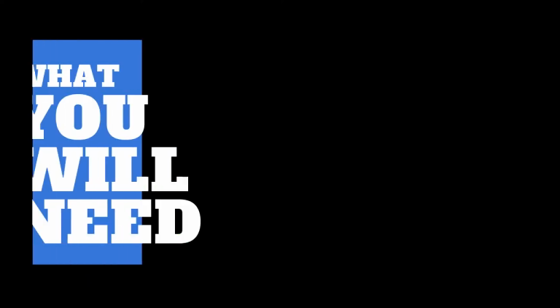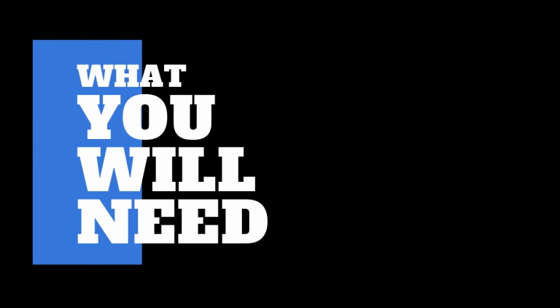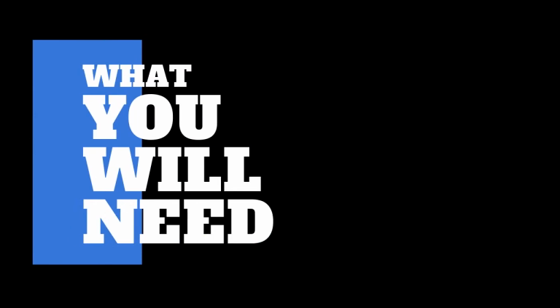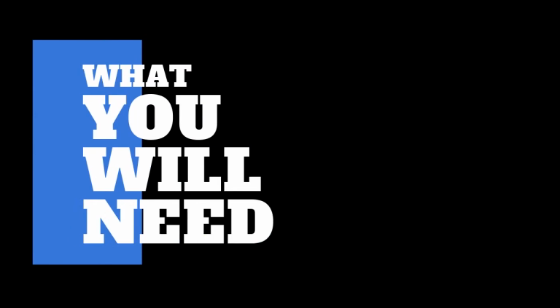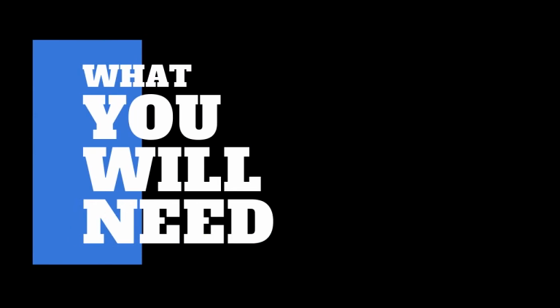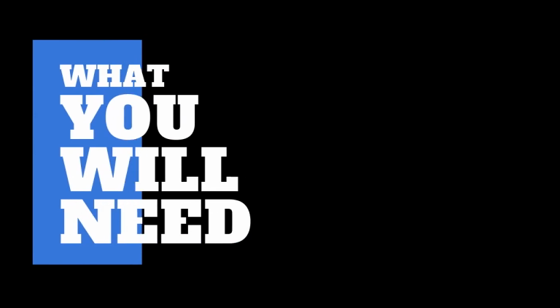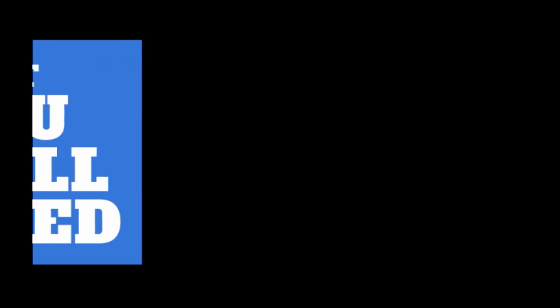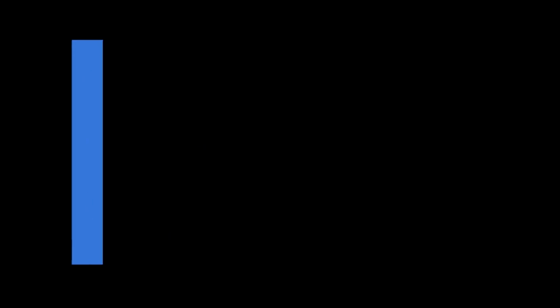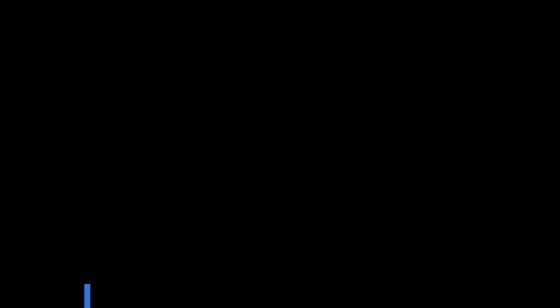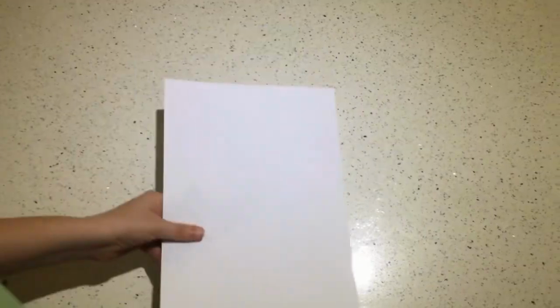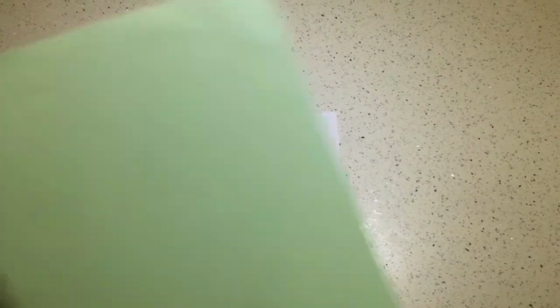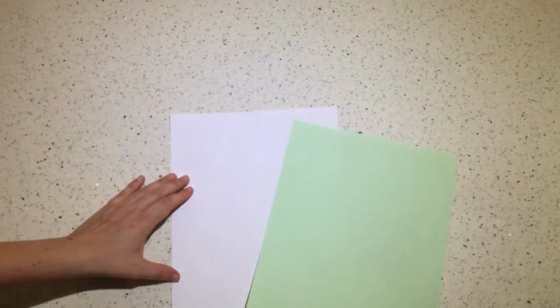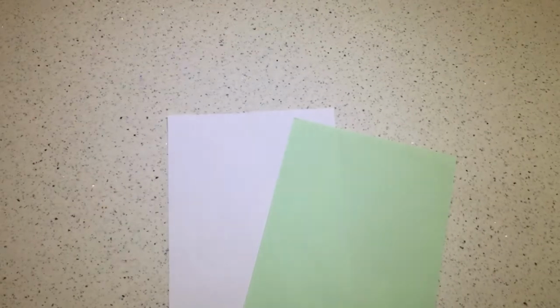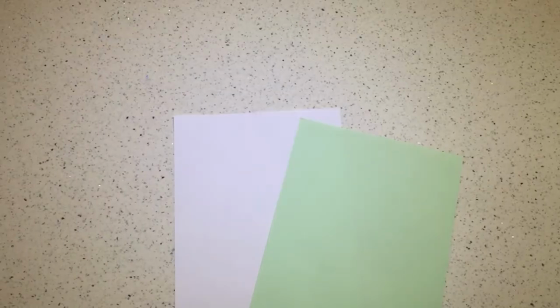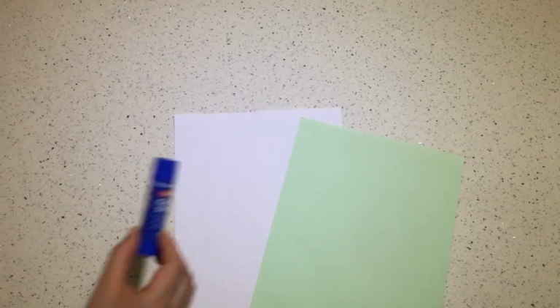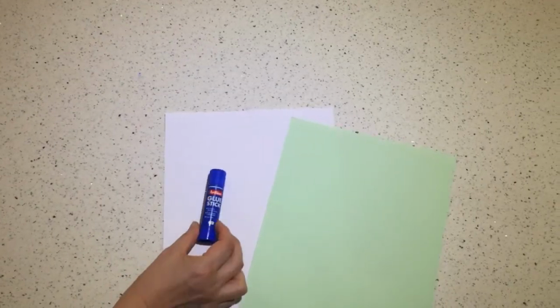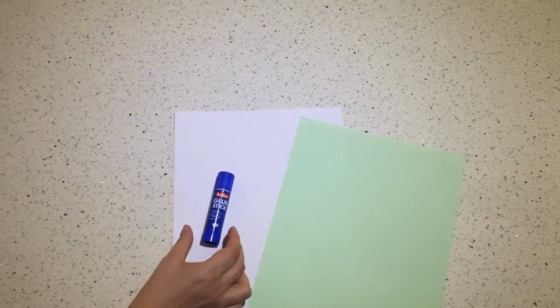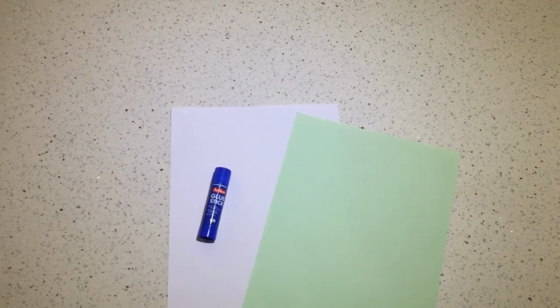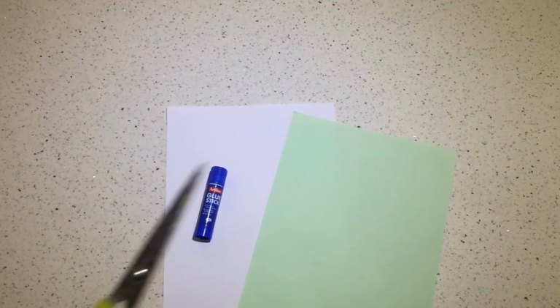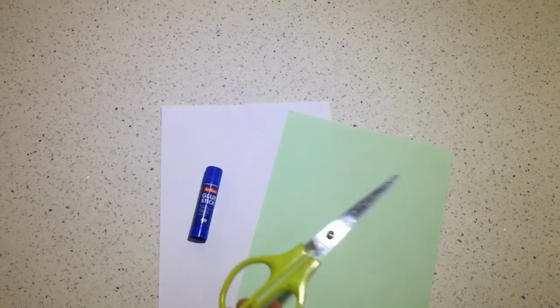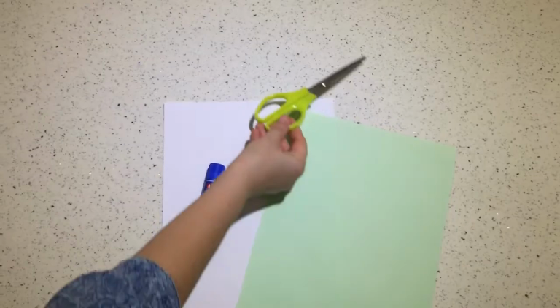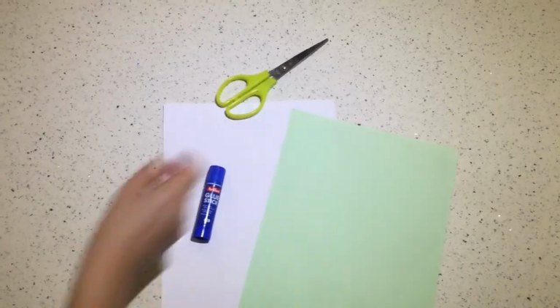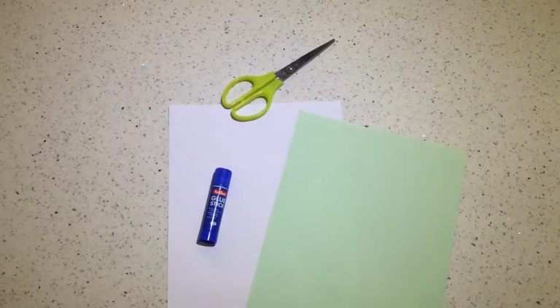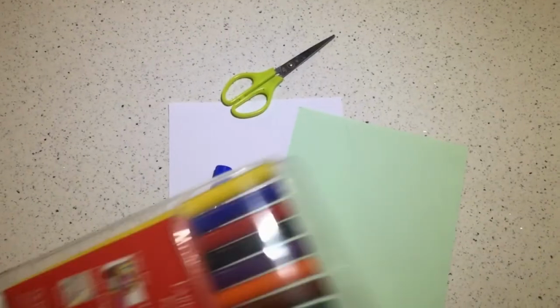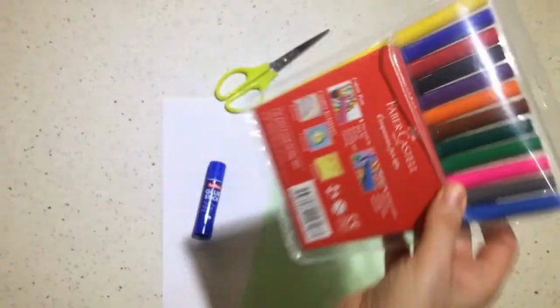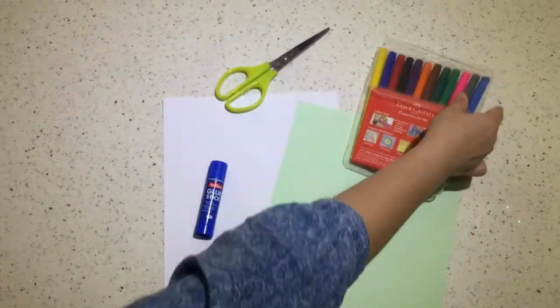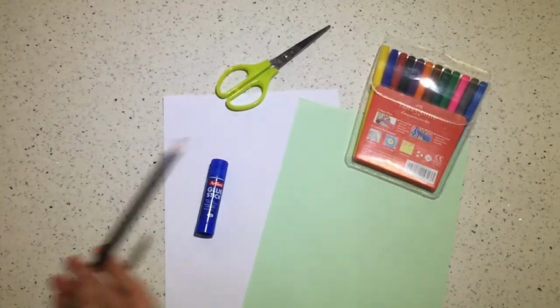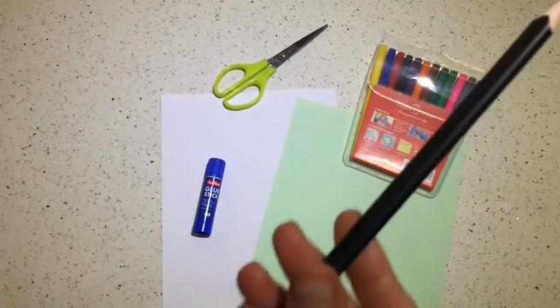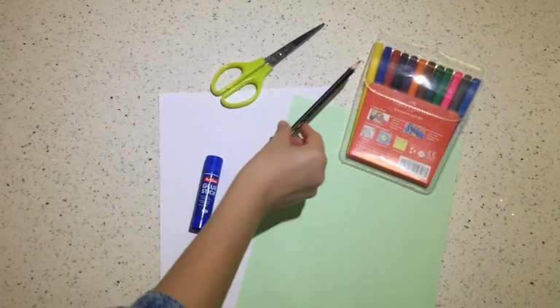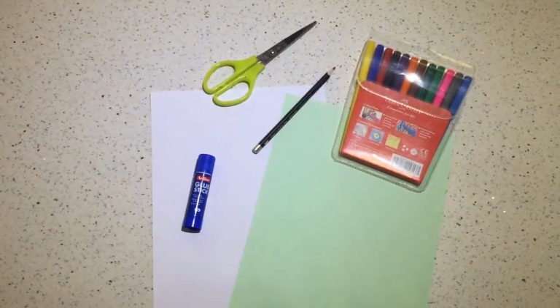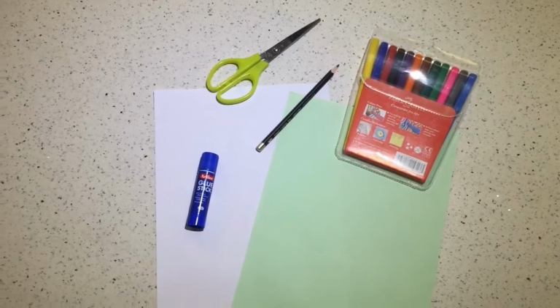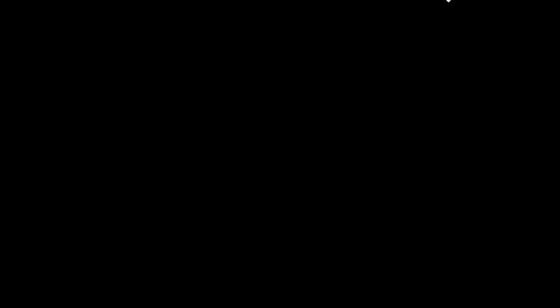Let's begin. What will you need? You will need two different colored sheets of paper, glue, a pair of scissors, markers and a pencil.